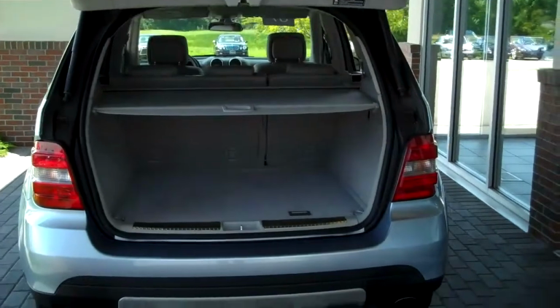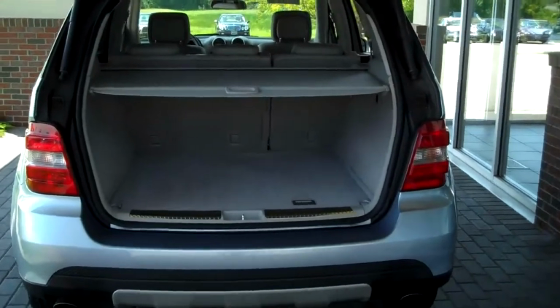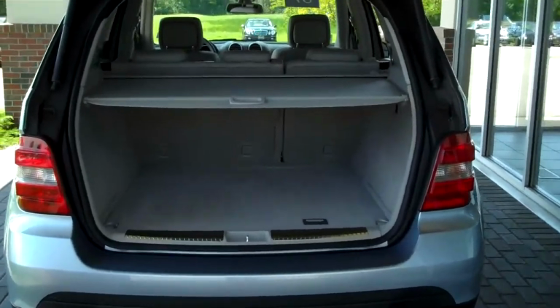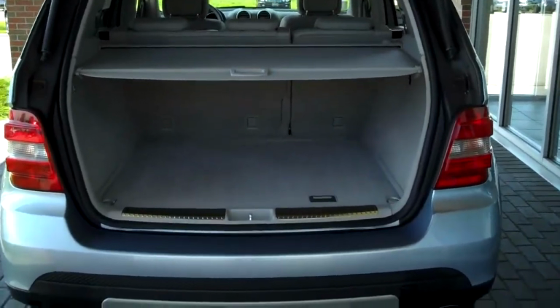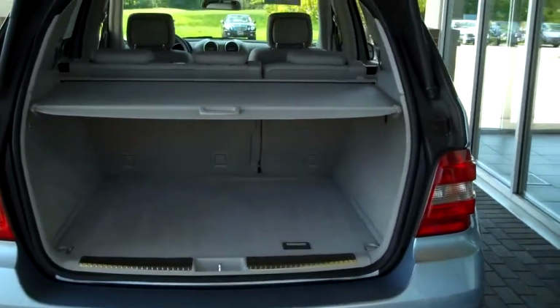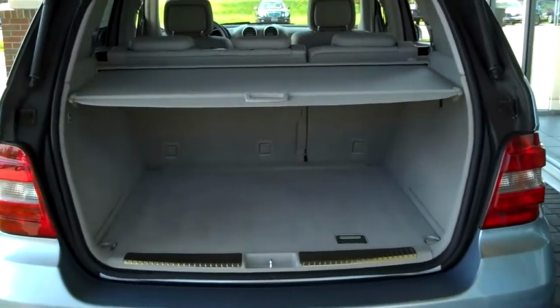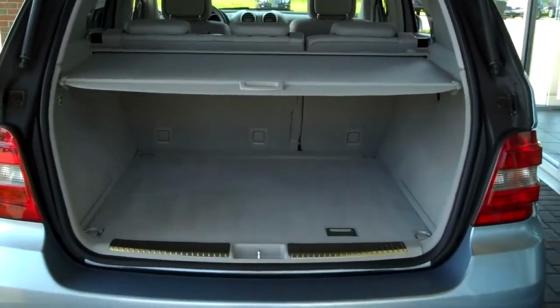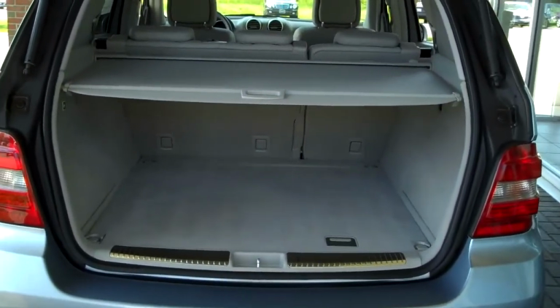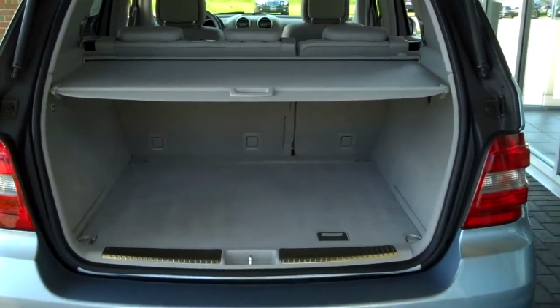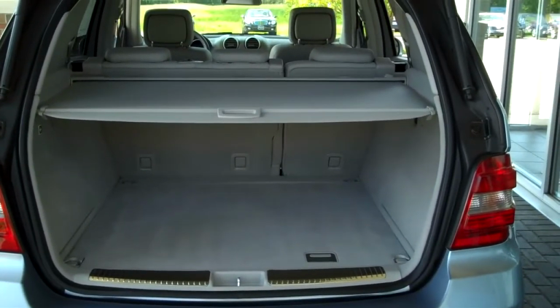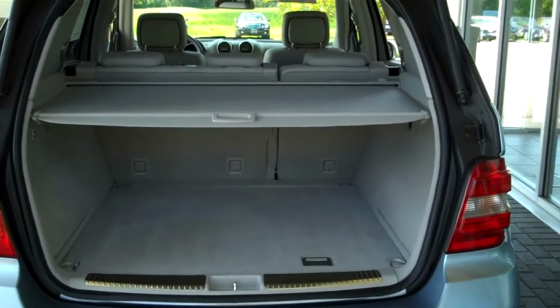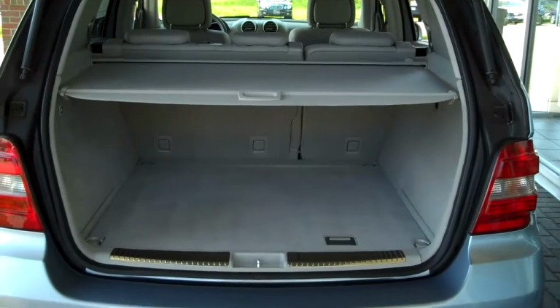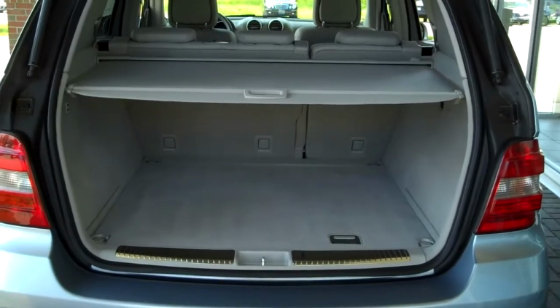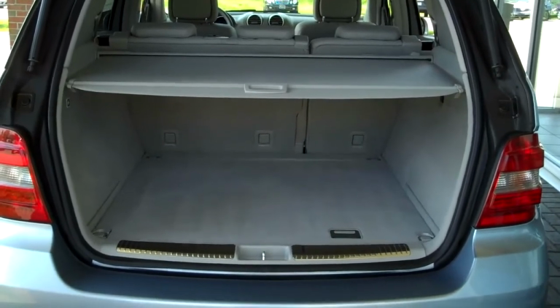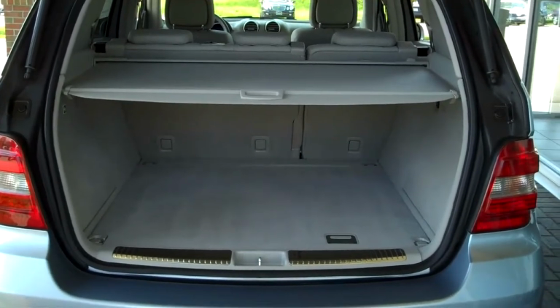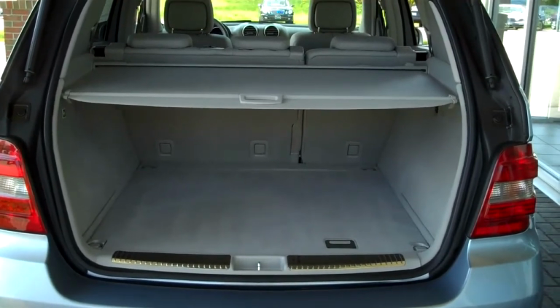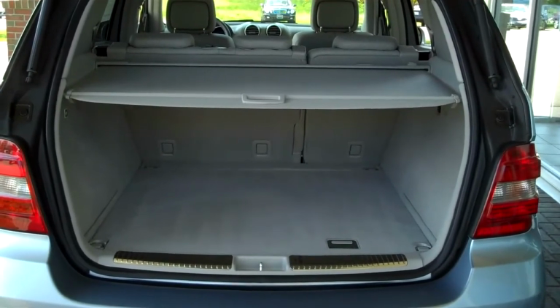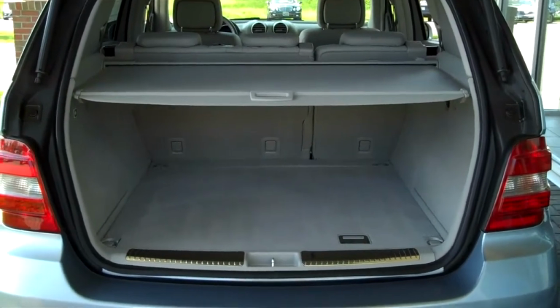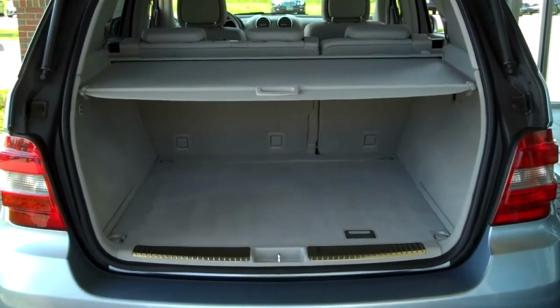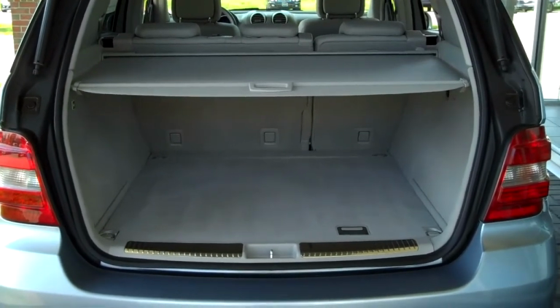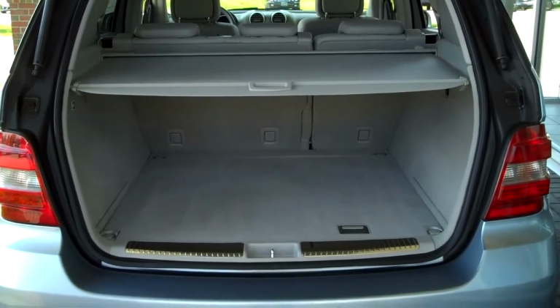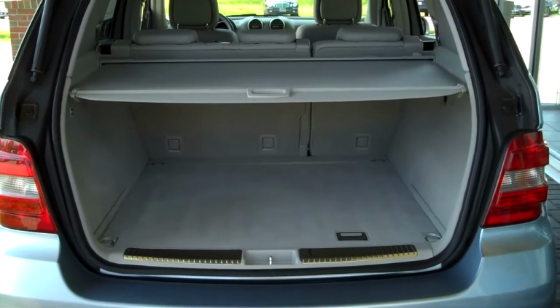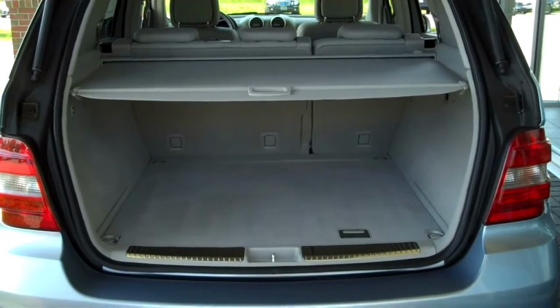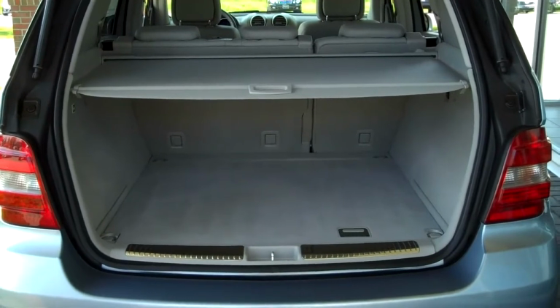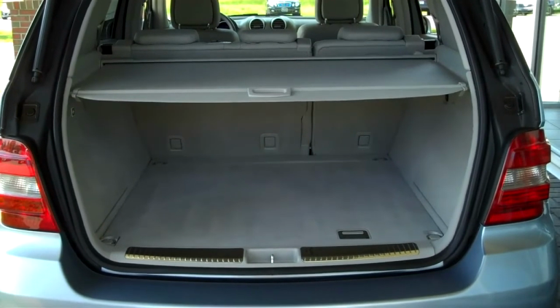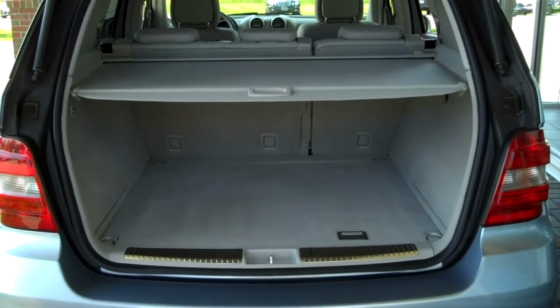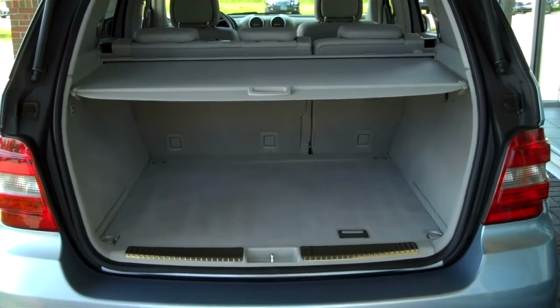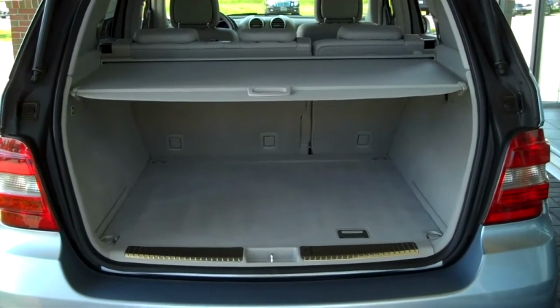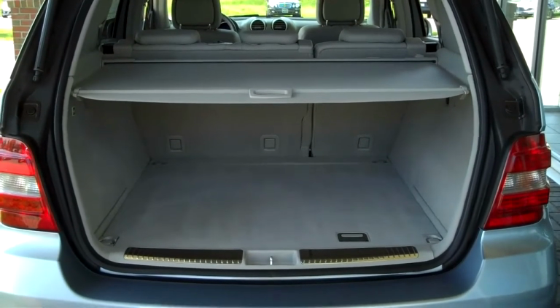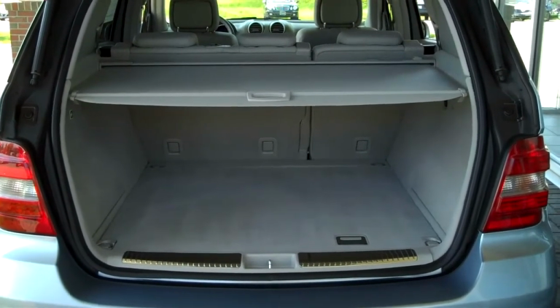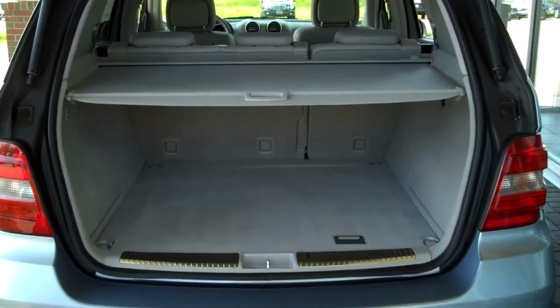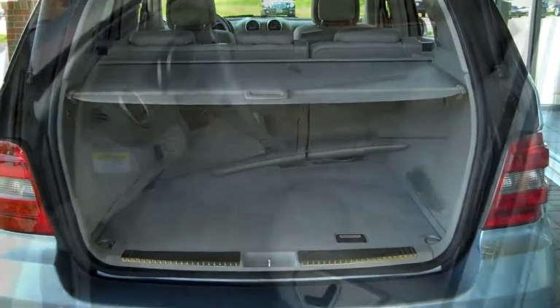As you can see it also has a rear cargo cover. Plenty of room in this vehicle — 72.4 cubic feet of room. You can fold down the second row which adds another 29.4 cubic feet of room.